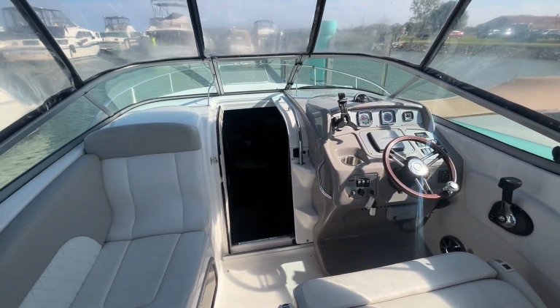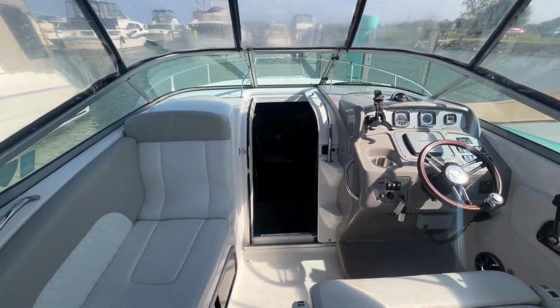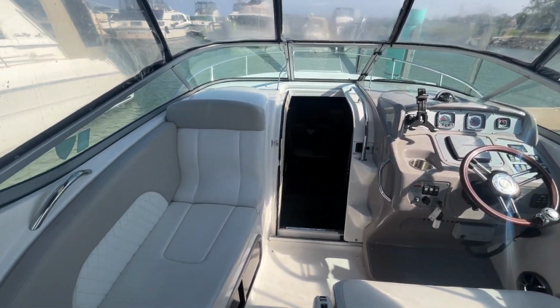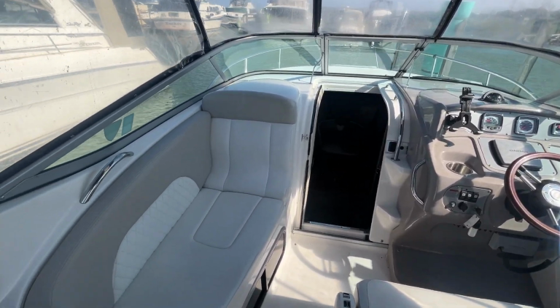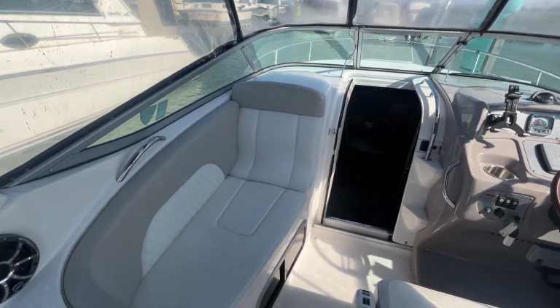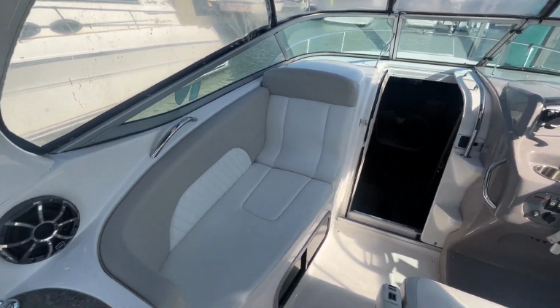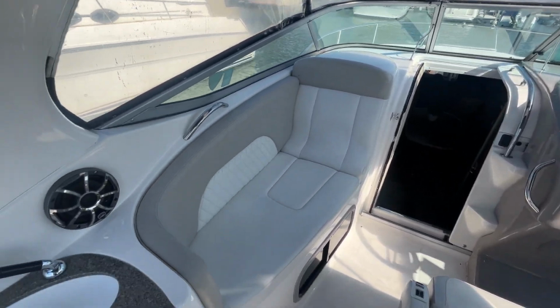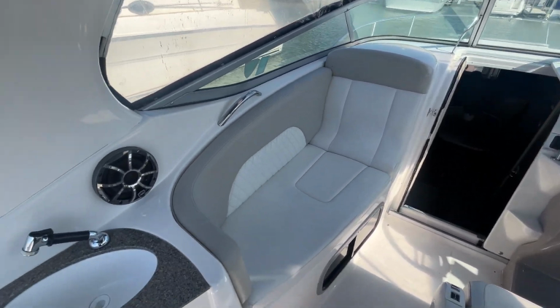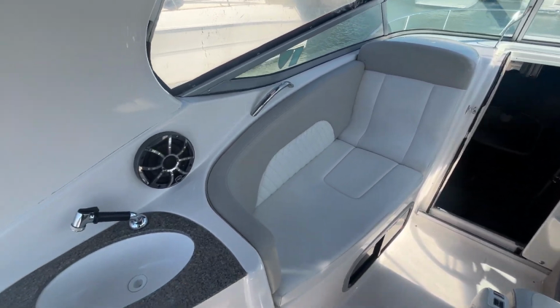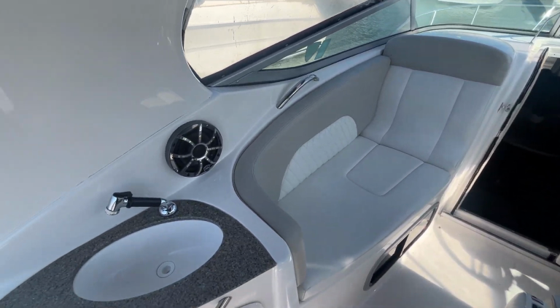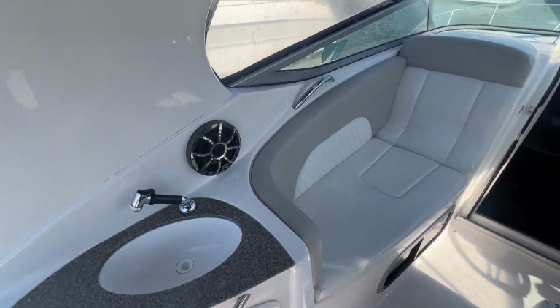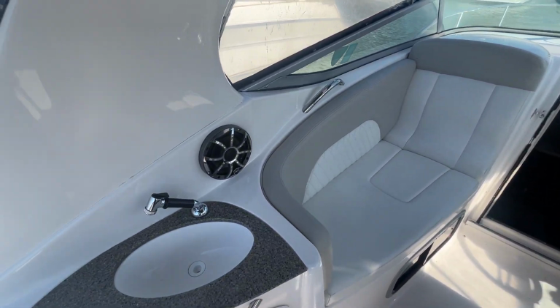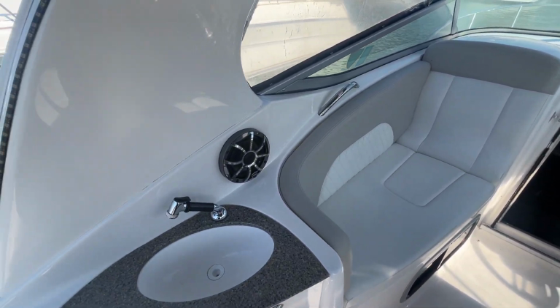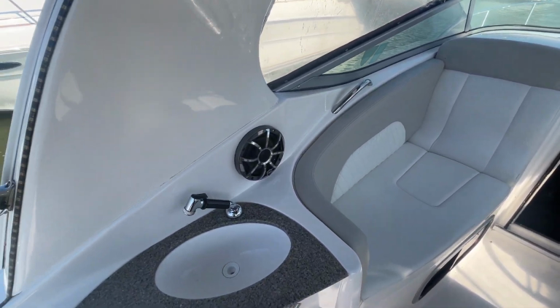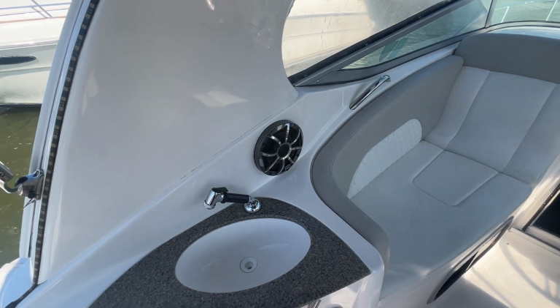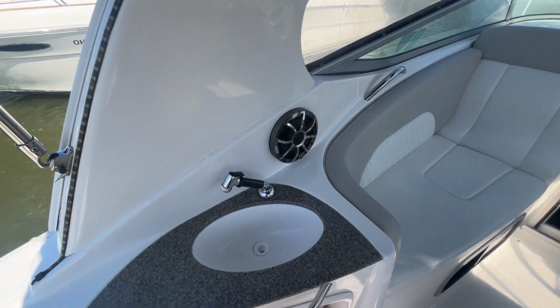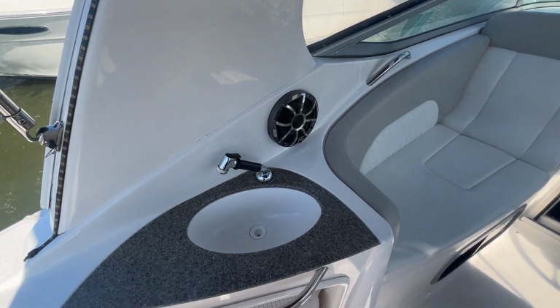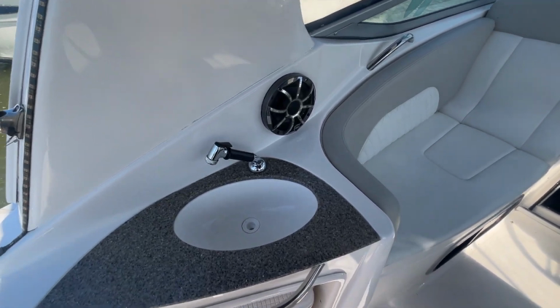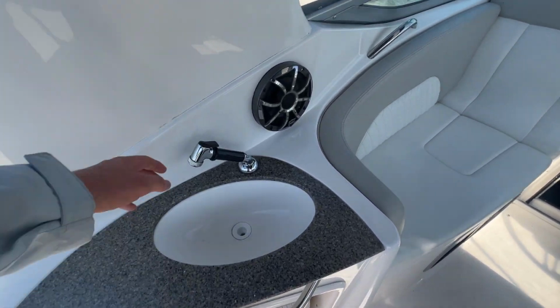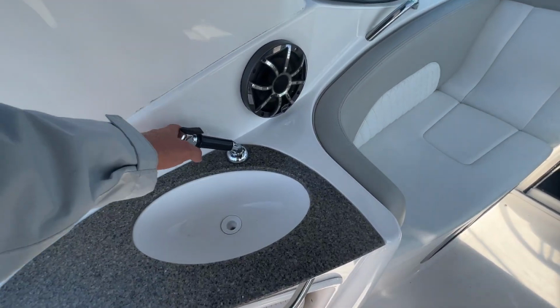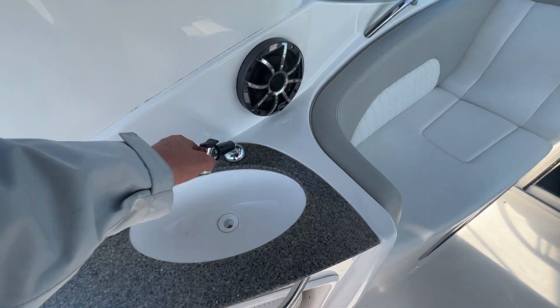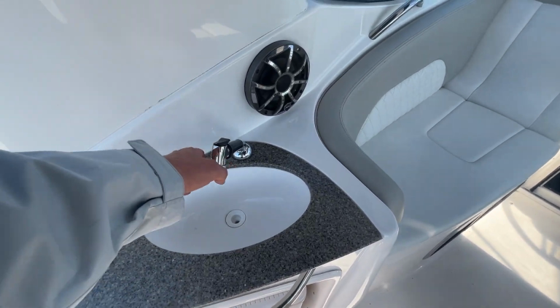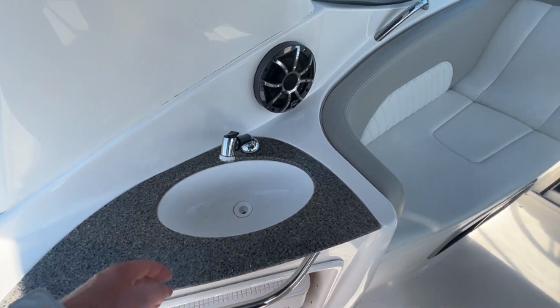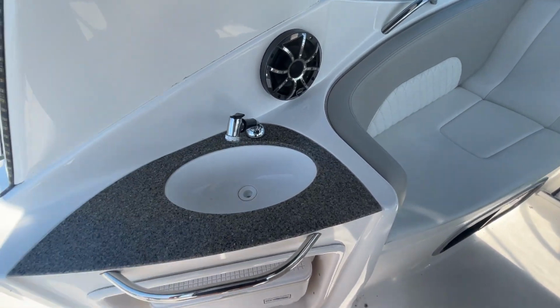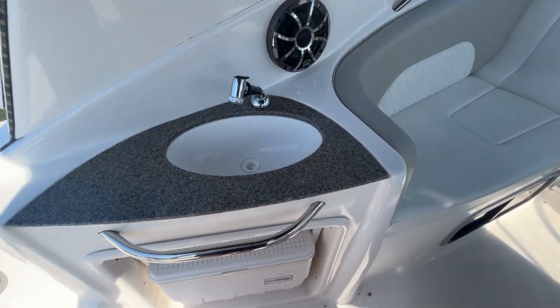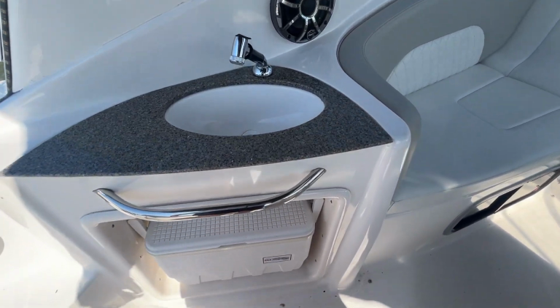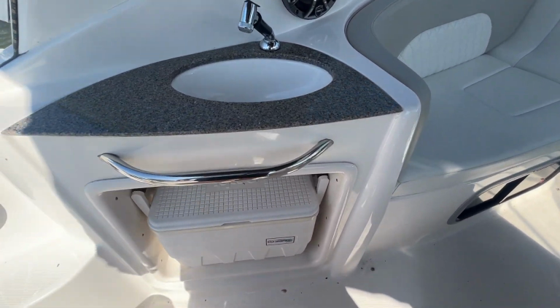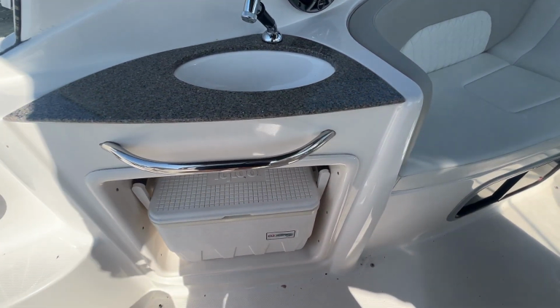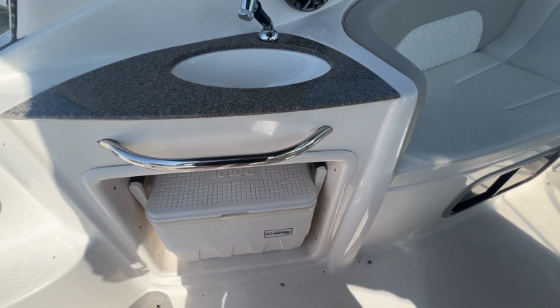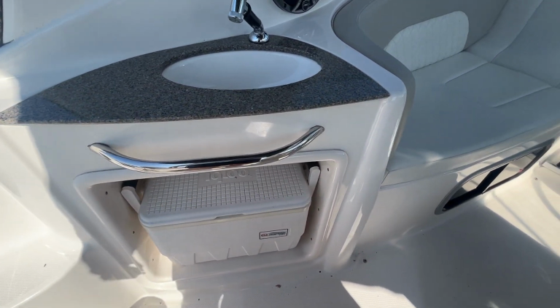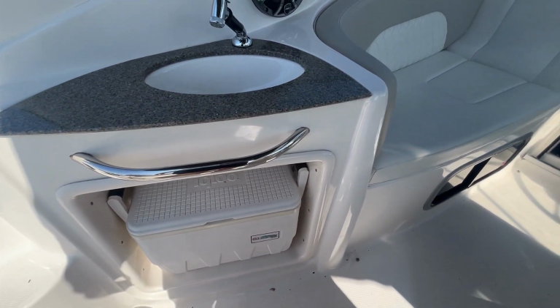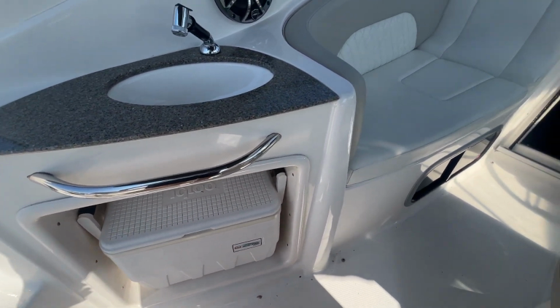The vinyl and upholstery is all in very nice condition. Off to port we have a nice cold water wet bar sink with an Igloo marine cooler.